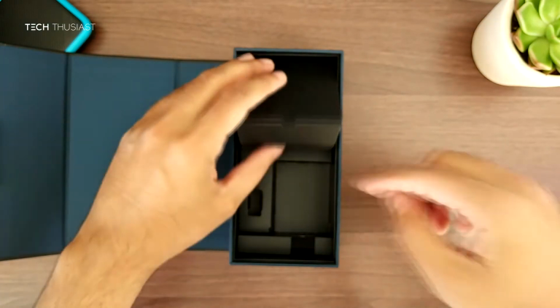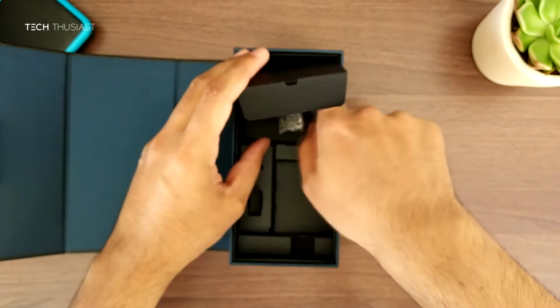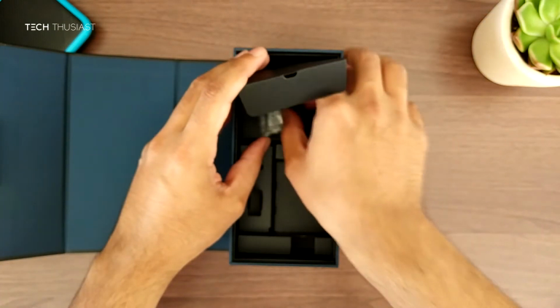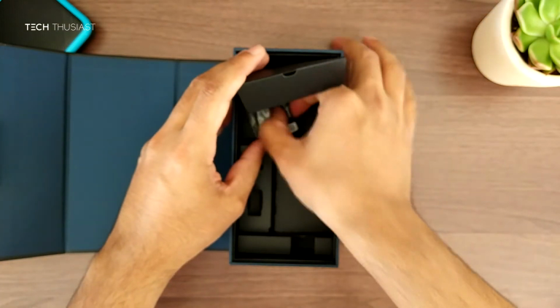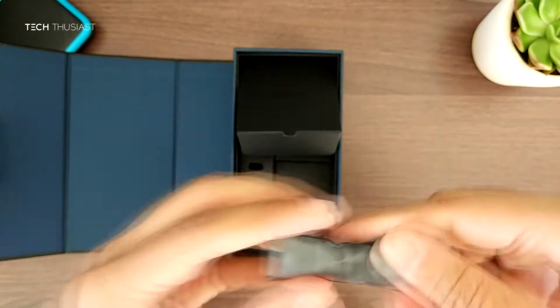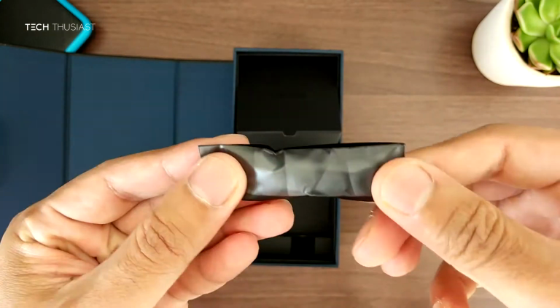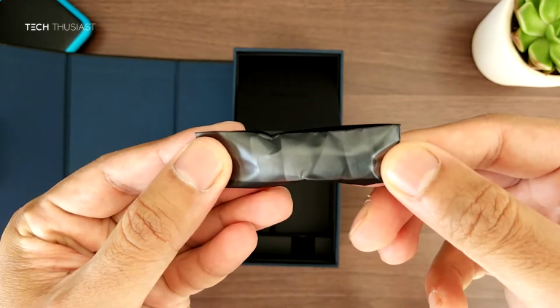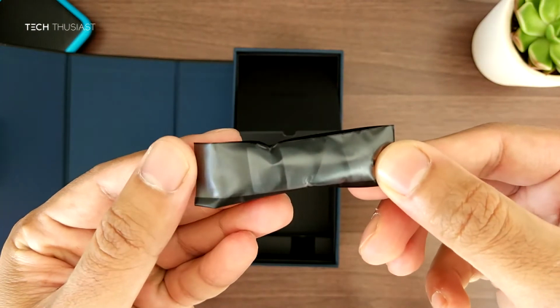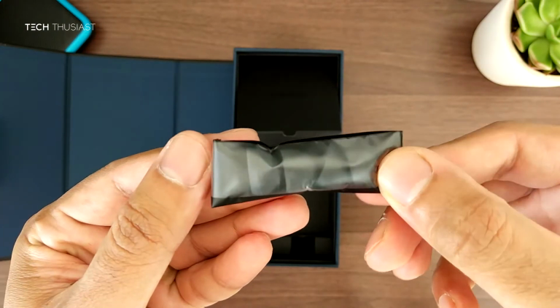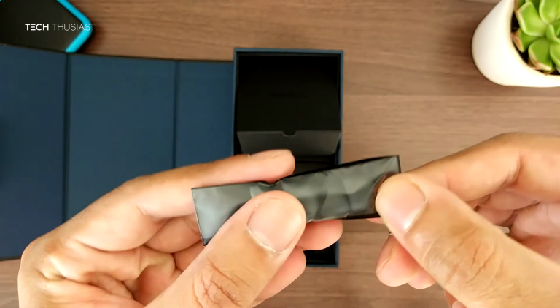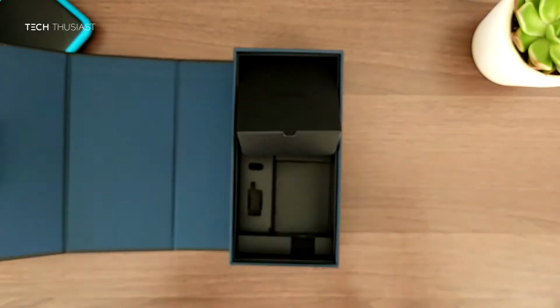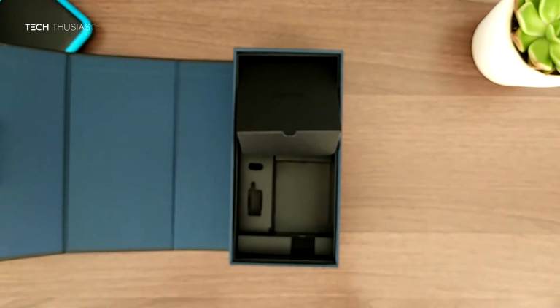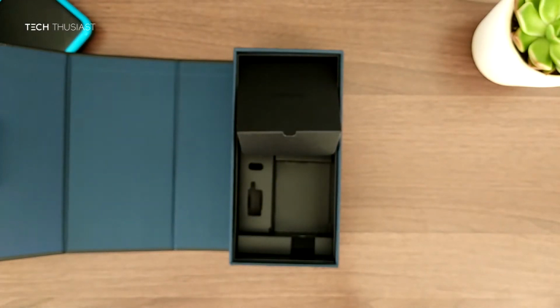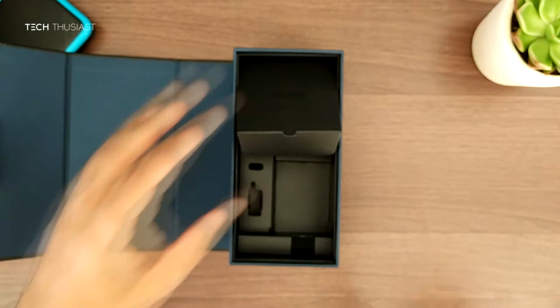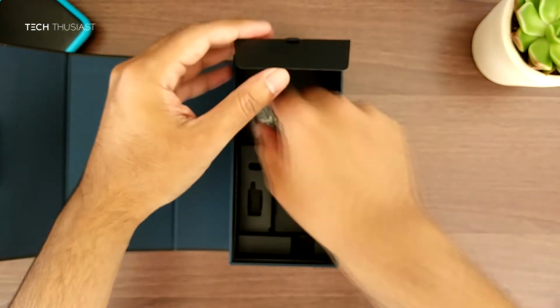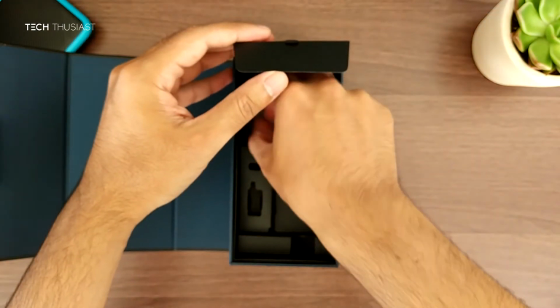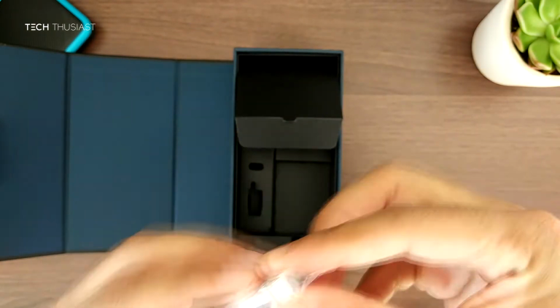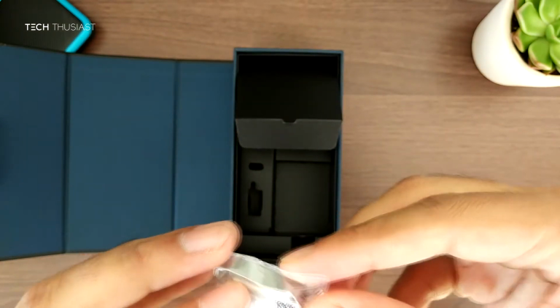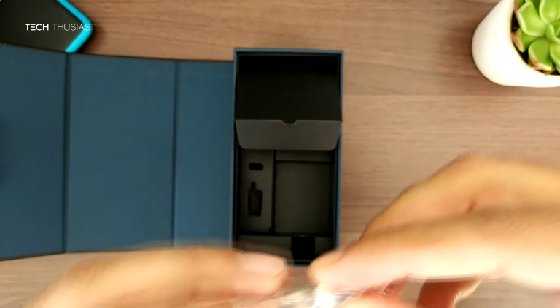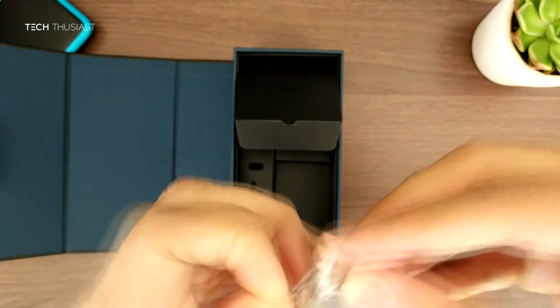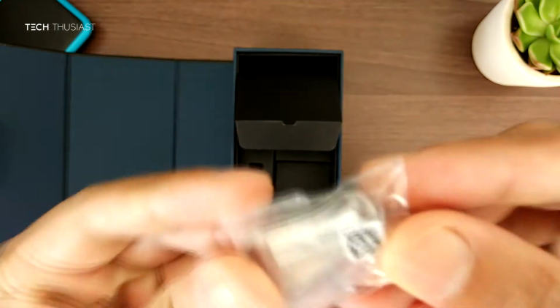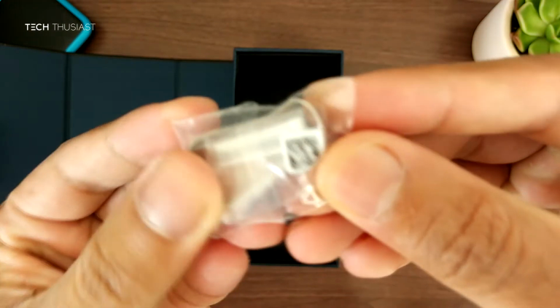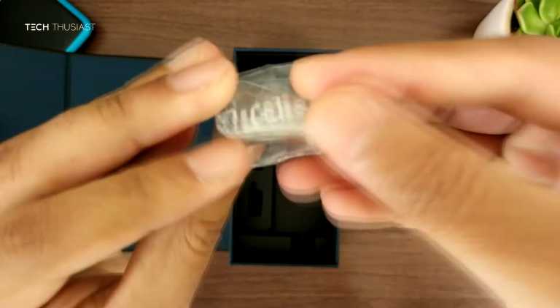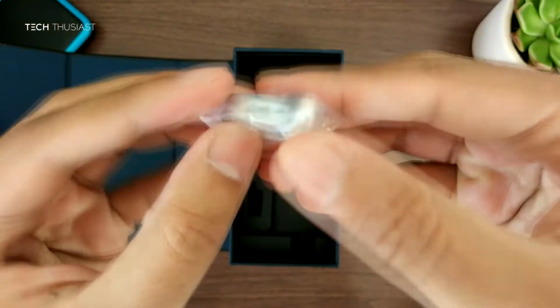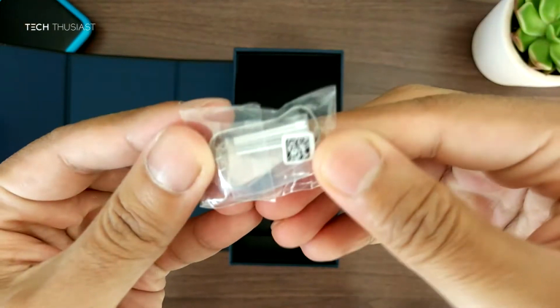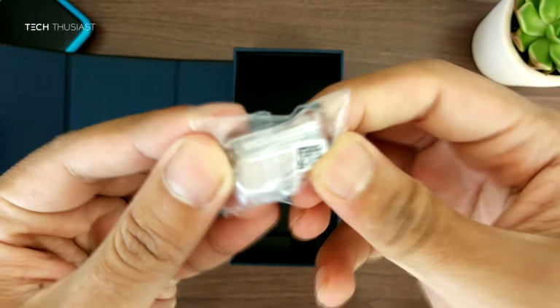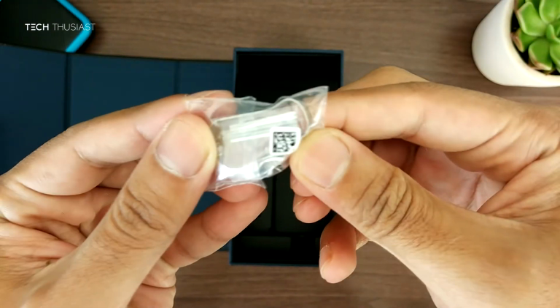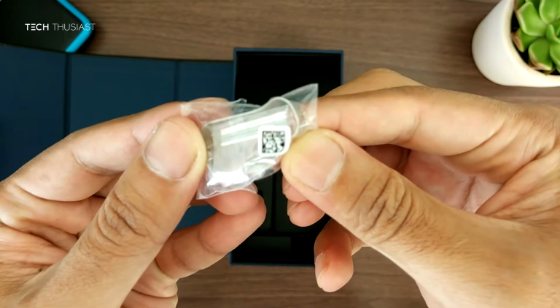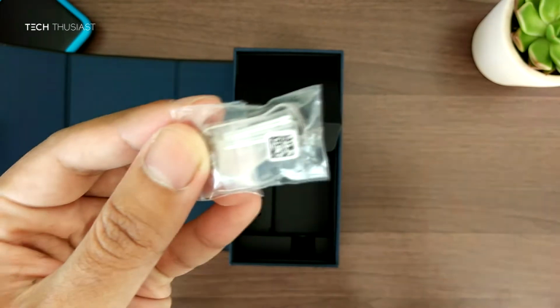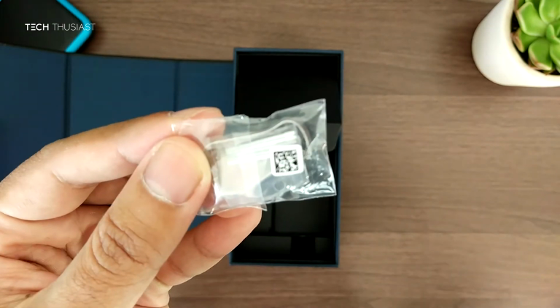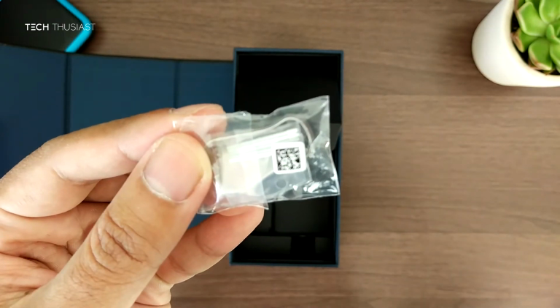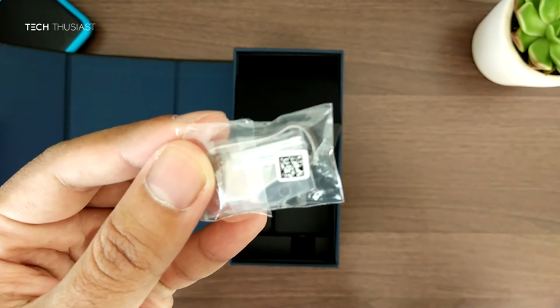Here are extra earbud covers, which can definitely come in handy if you lose one or two. Samsung has also included five pen tips, which can be used for the stylus to get different writing styles.